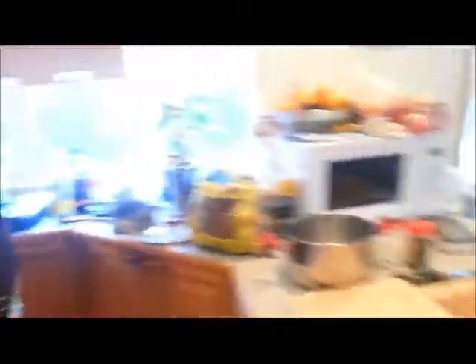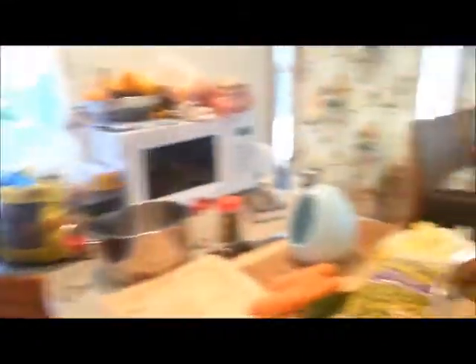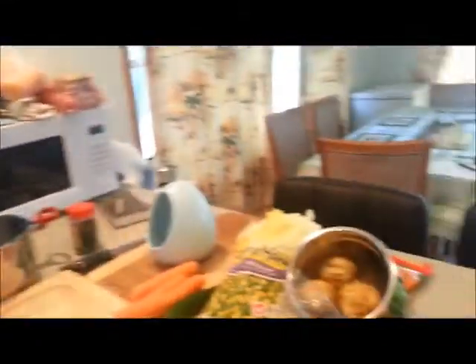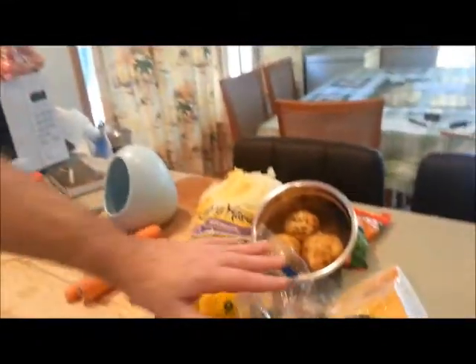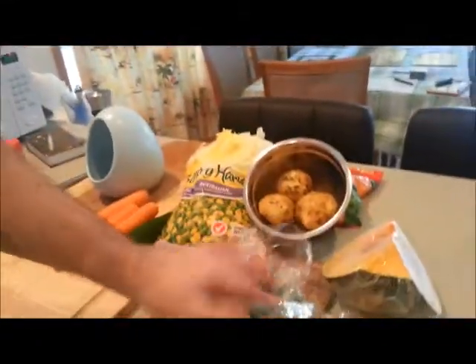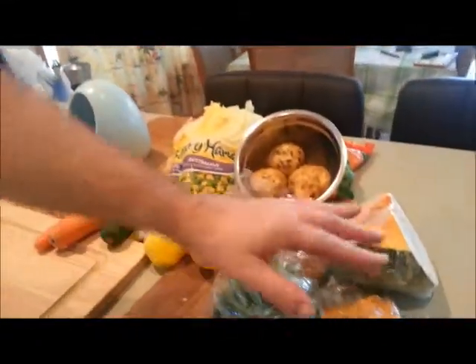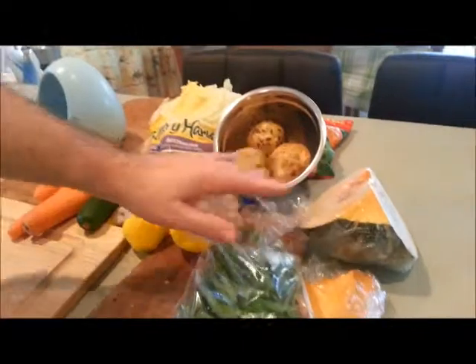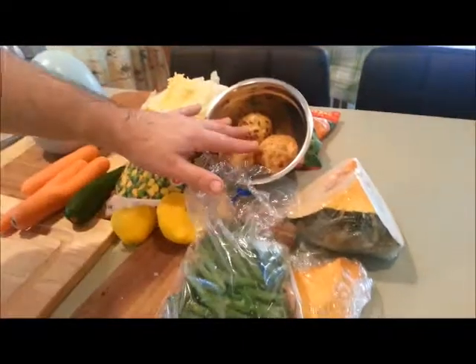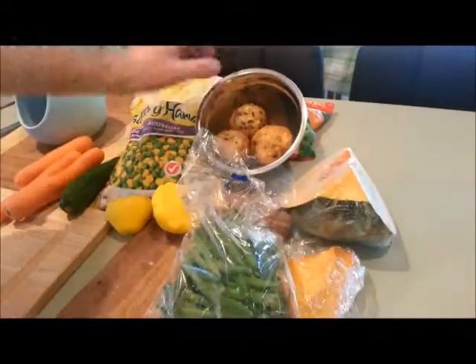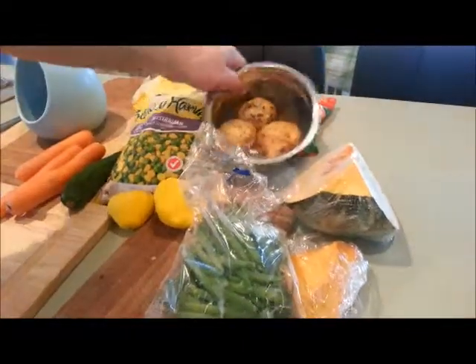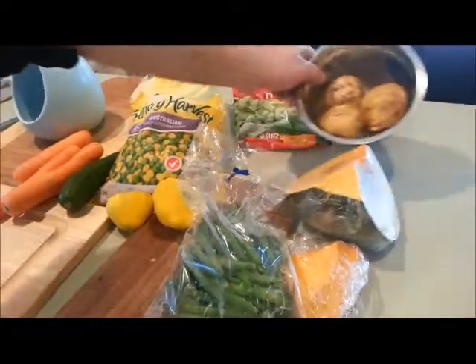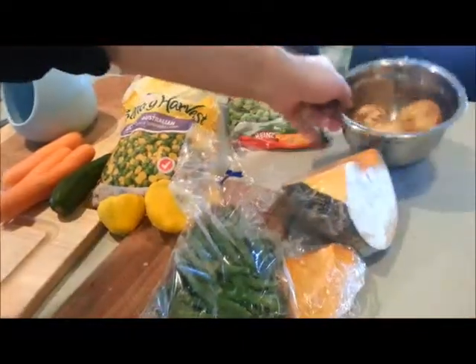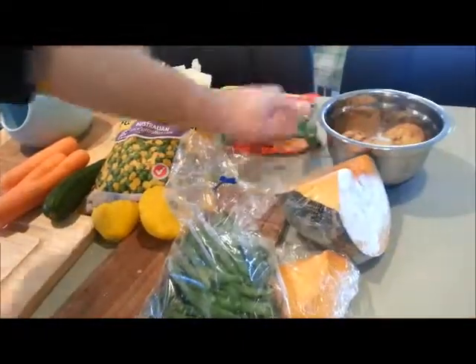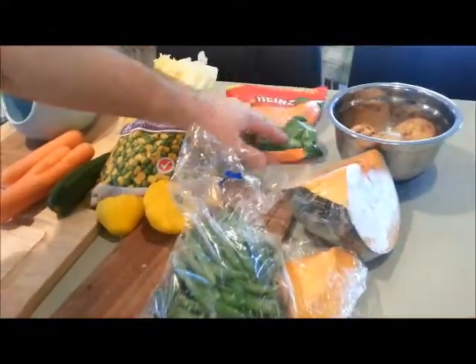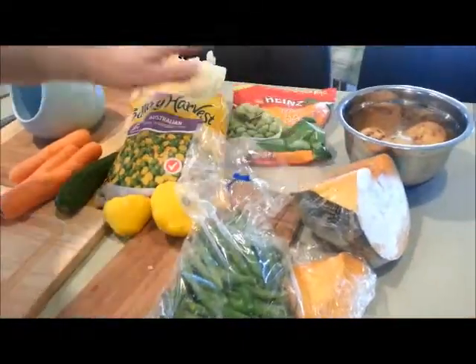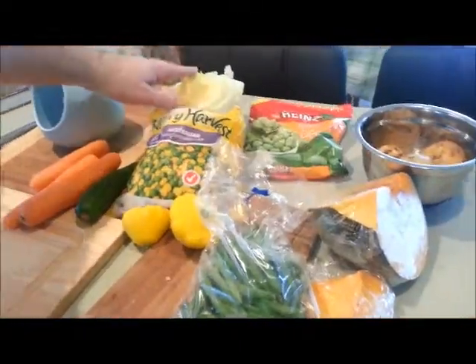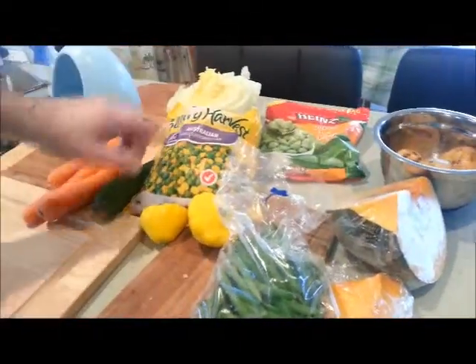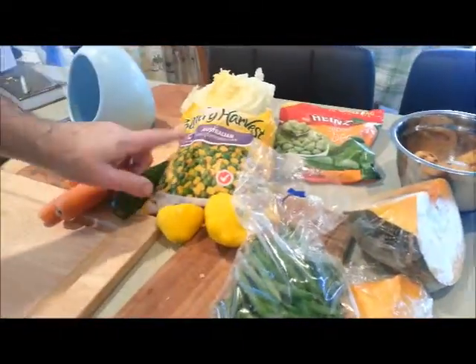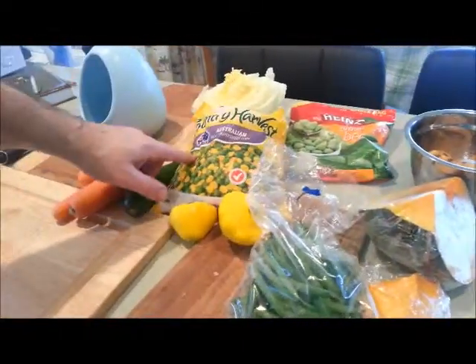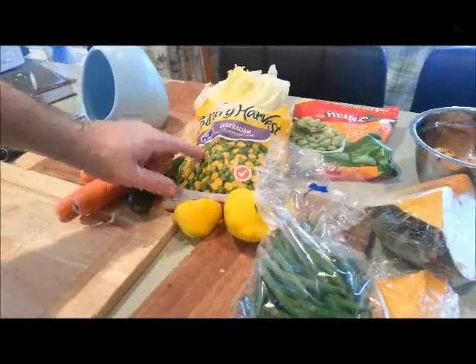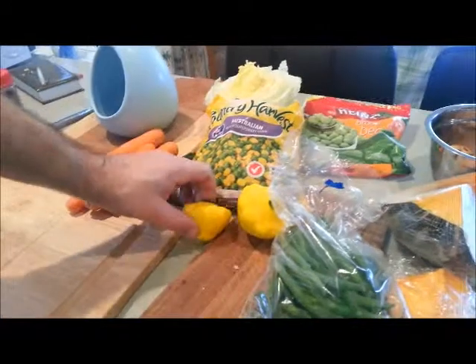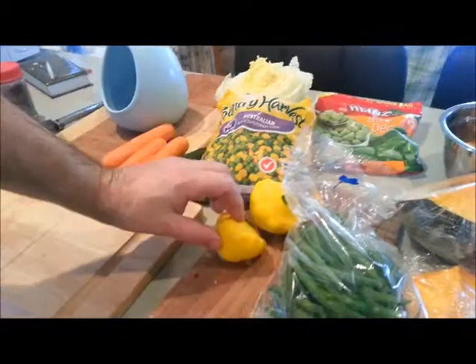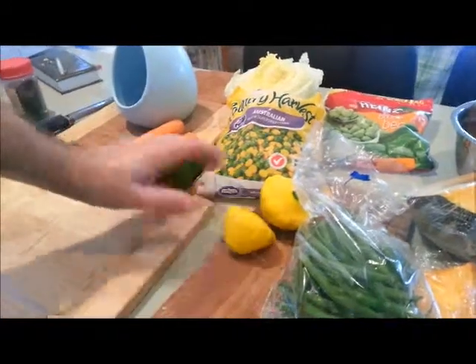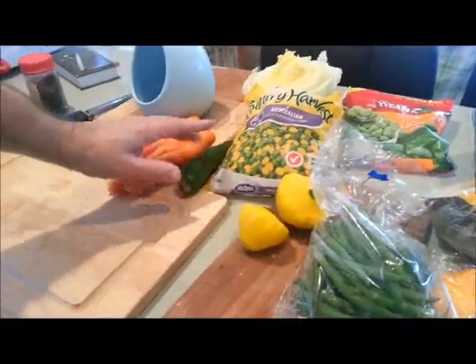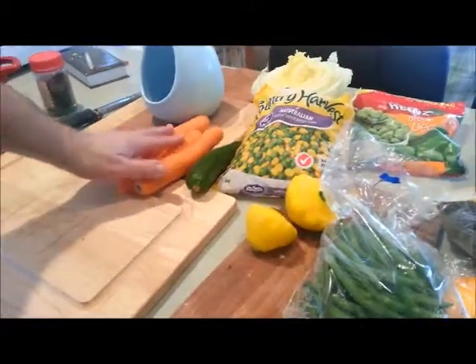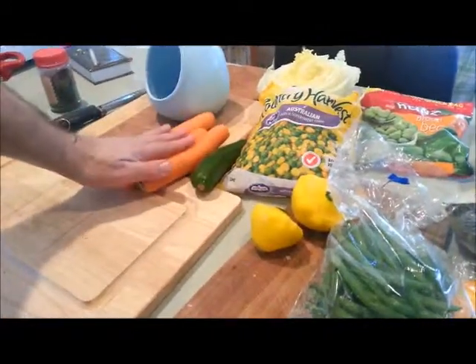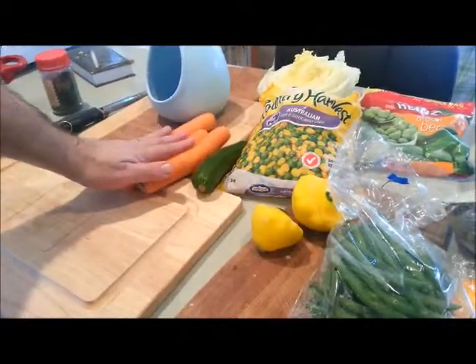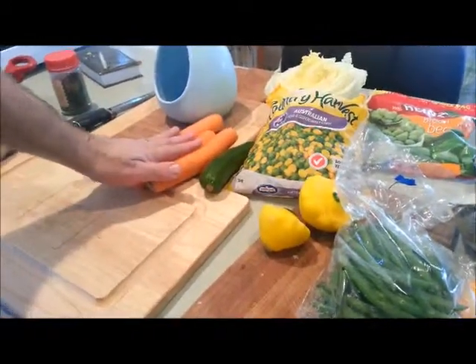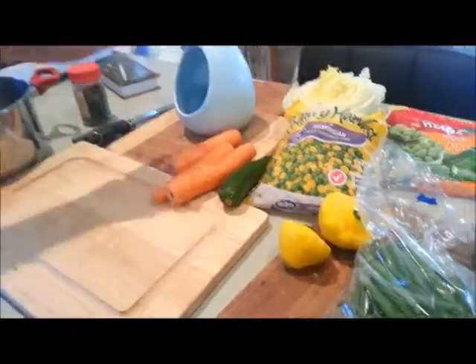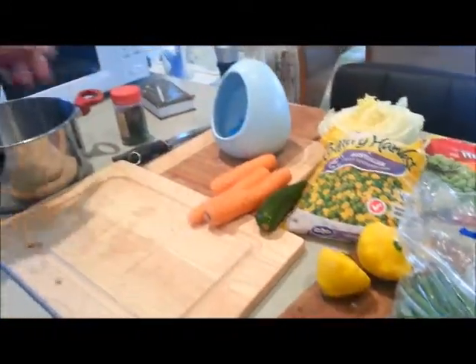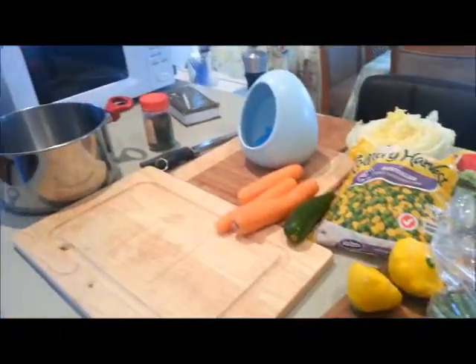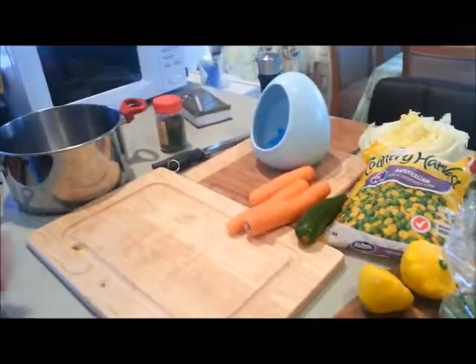Here are the ingredients: some fresh beans, some pumpkin, potatoes. At the back there there's some broad beans, Chinese cabbage, peas and corn, some squash, some zucchini and some carrot, salt, pepper and parsley.